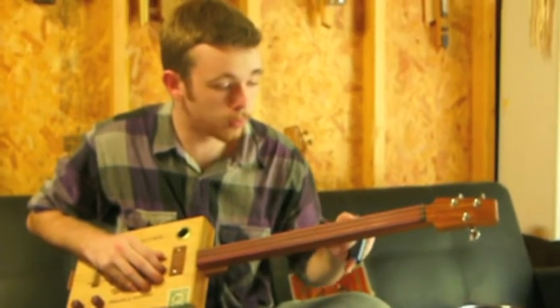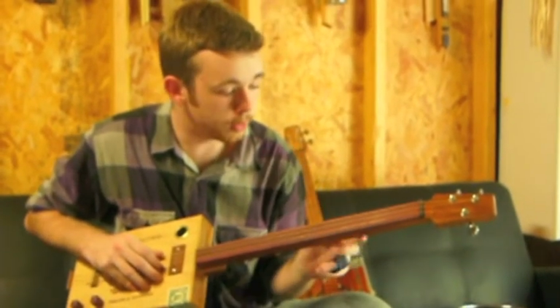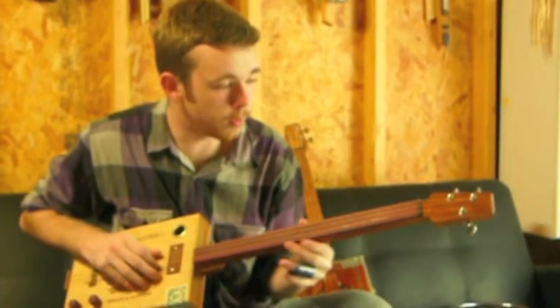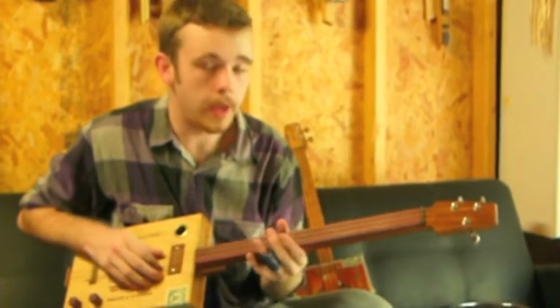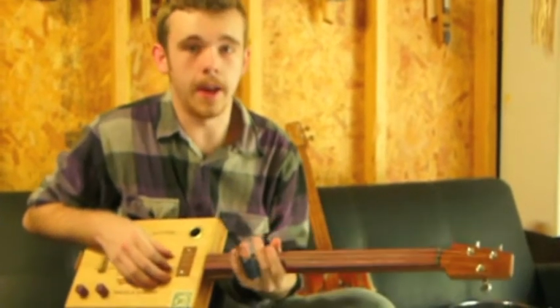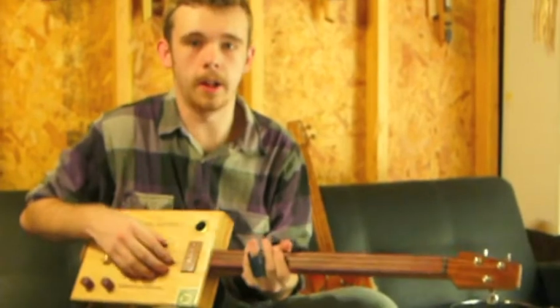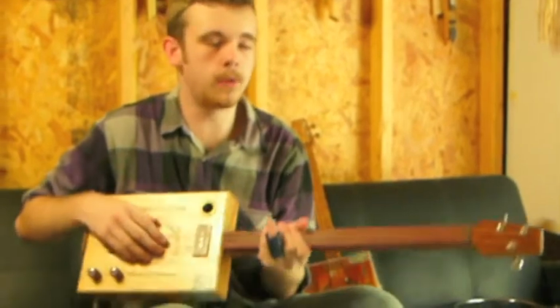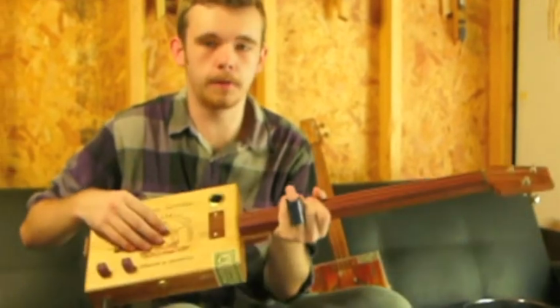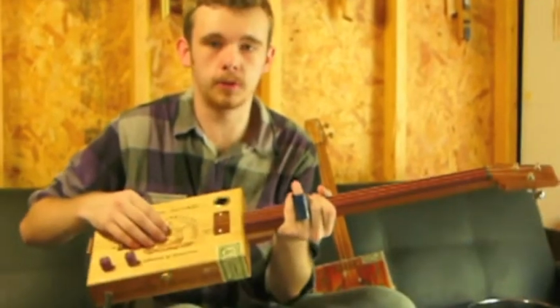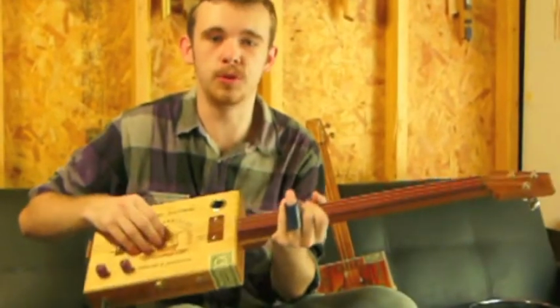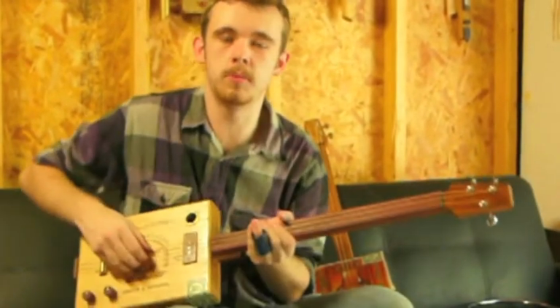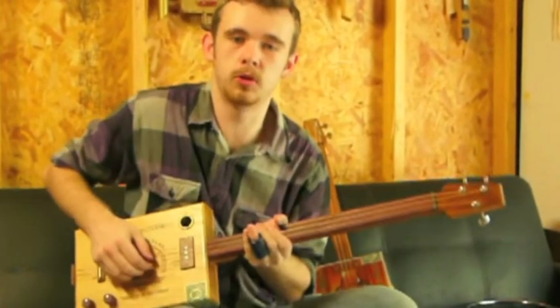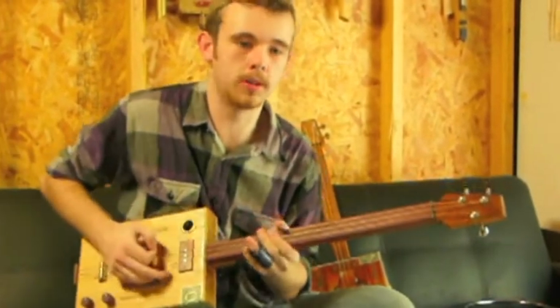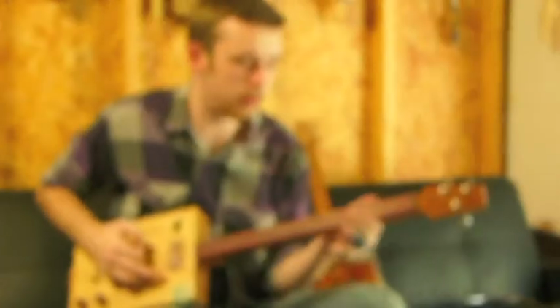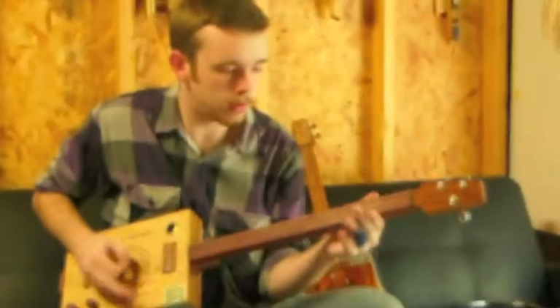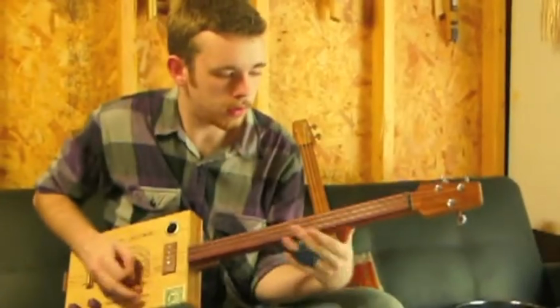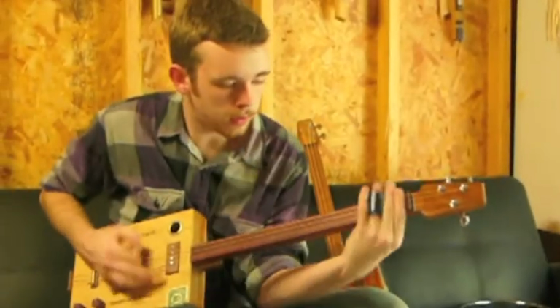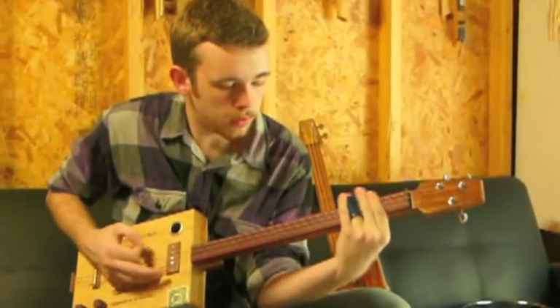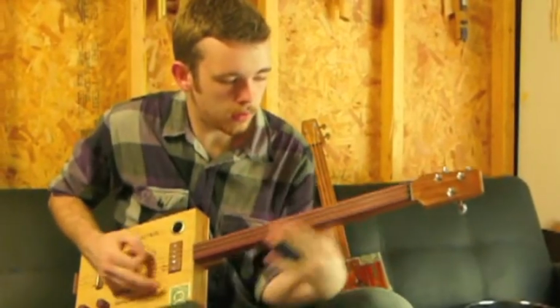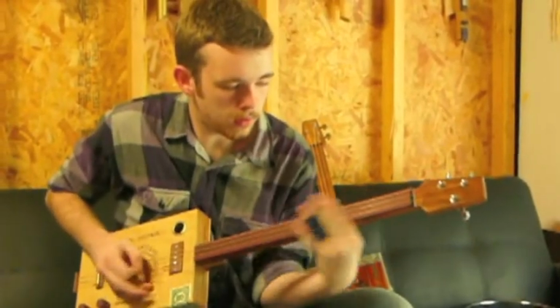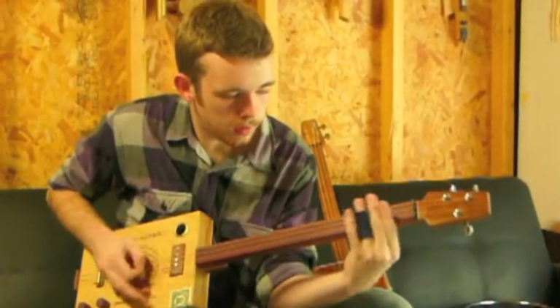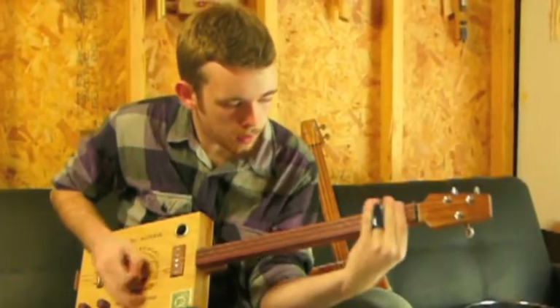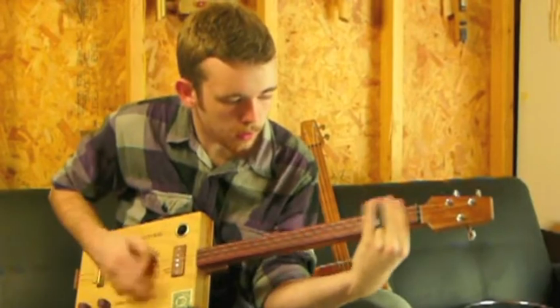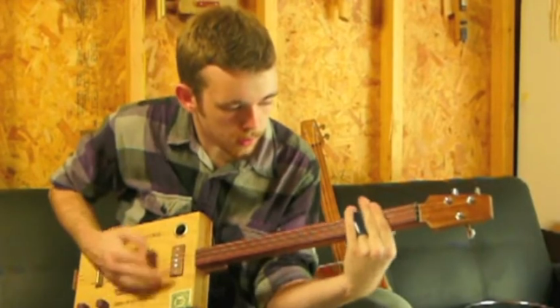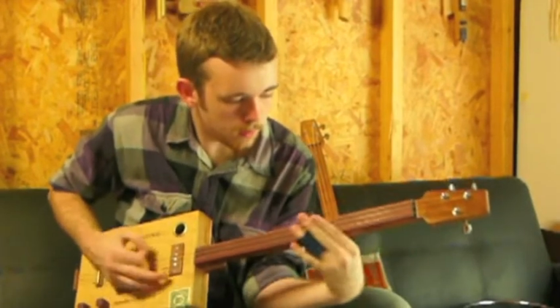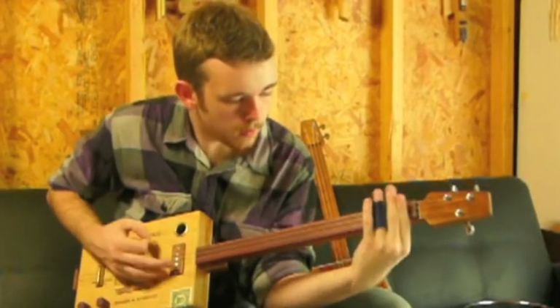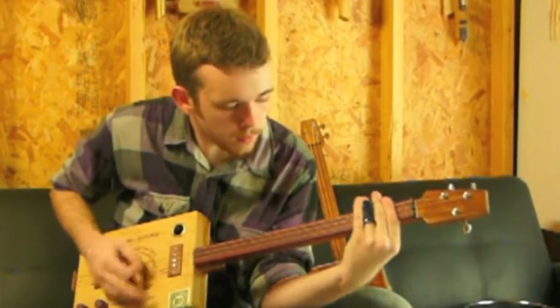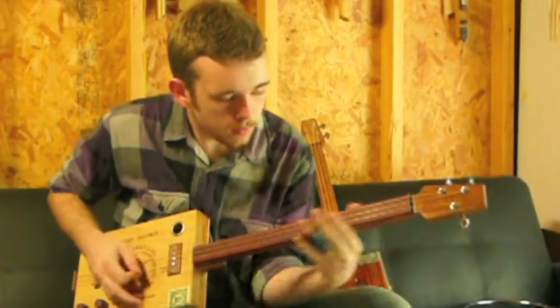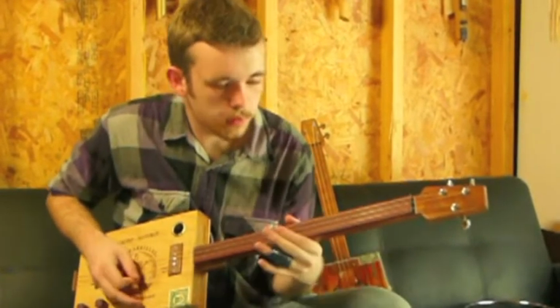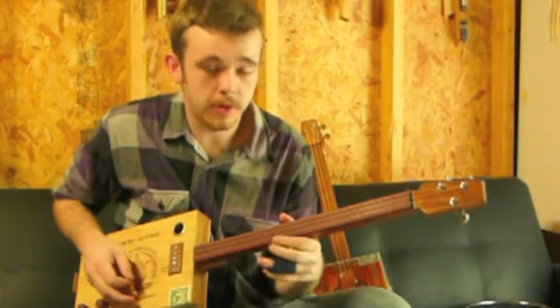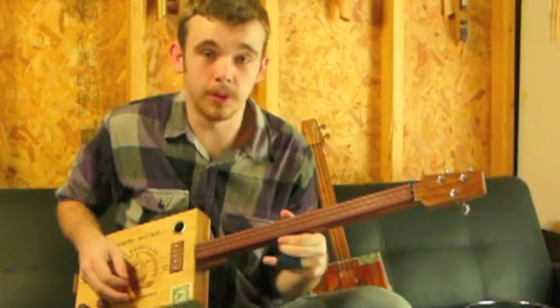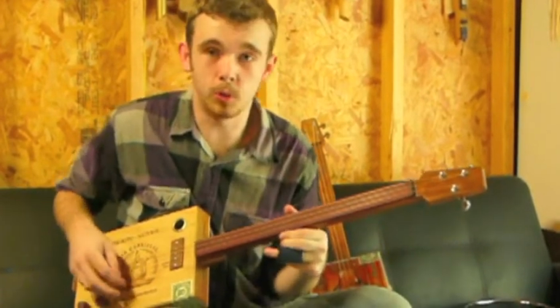It's really sweet wood. Let's give you it first — this is no amp, just a straight guitar. It's really sweet.